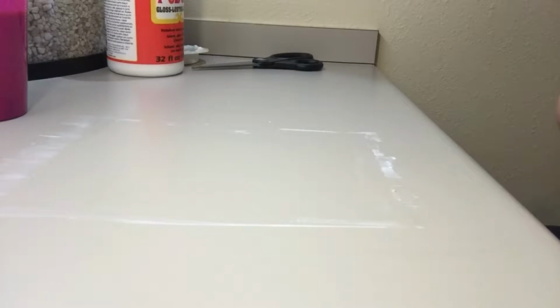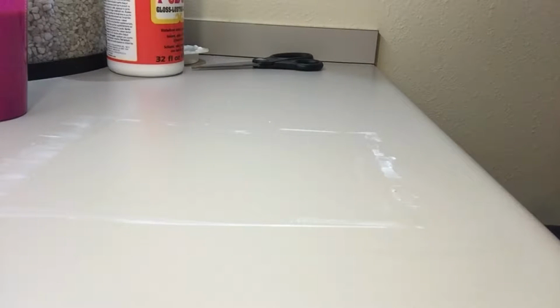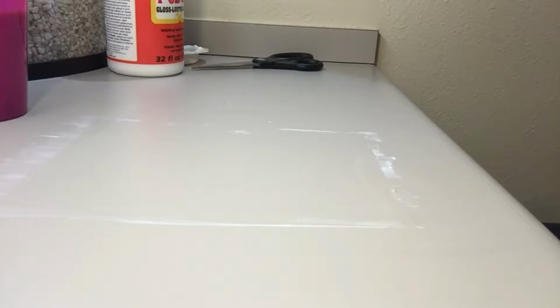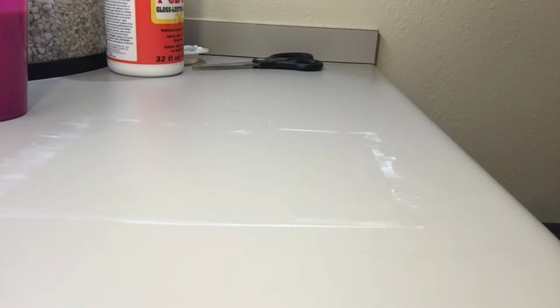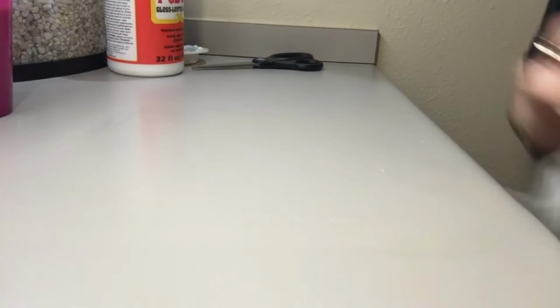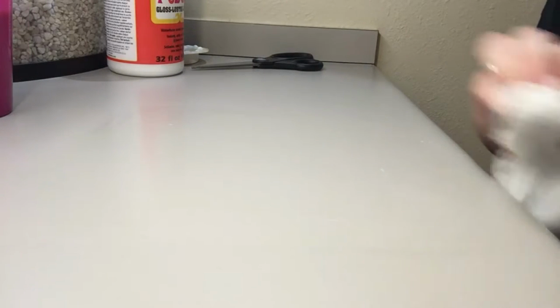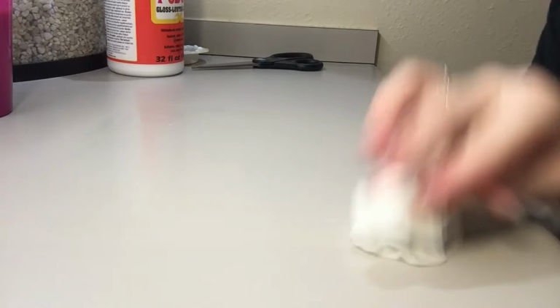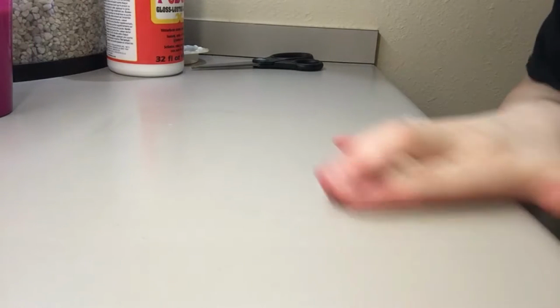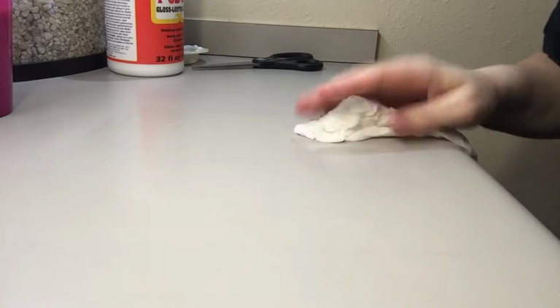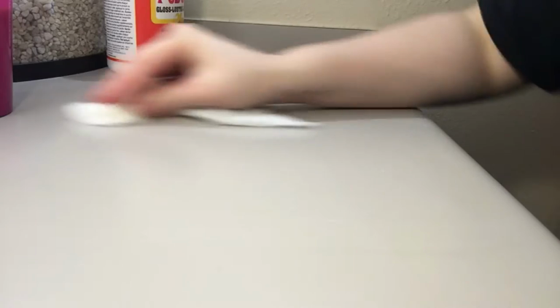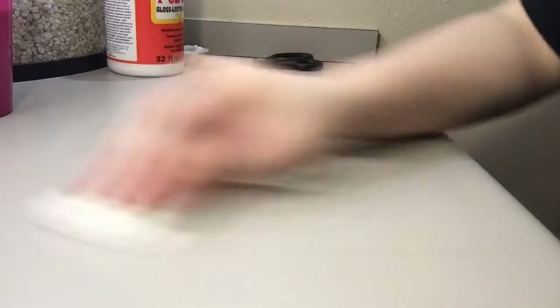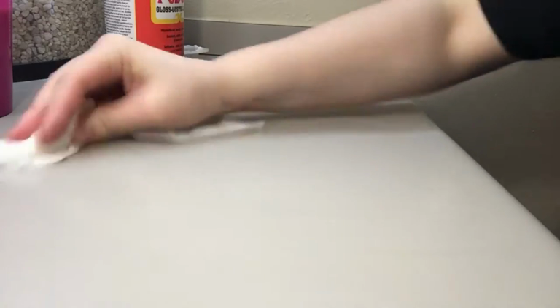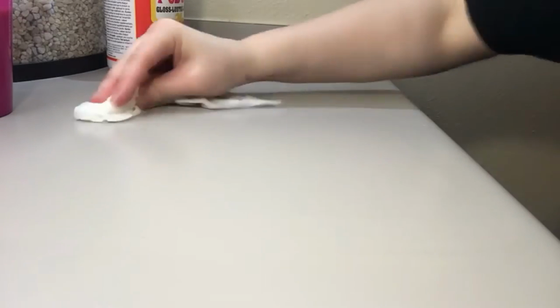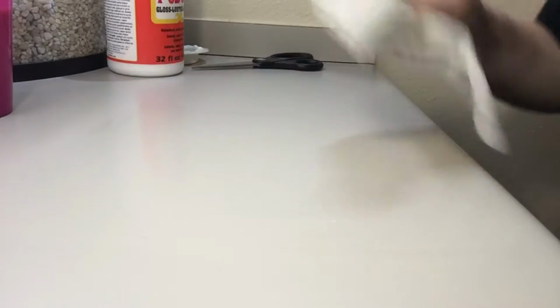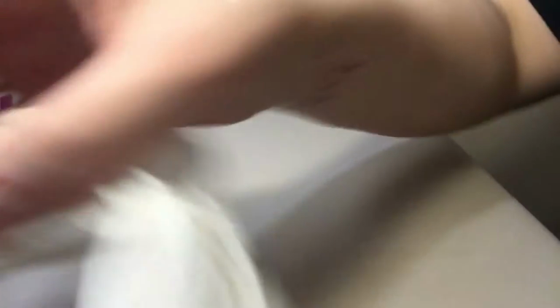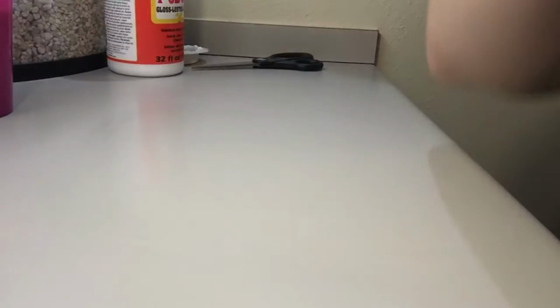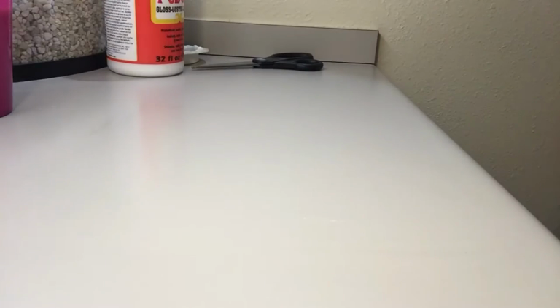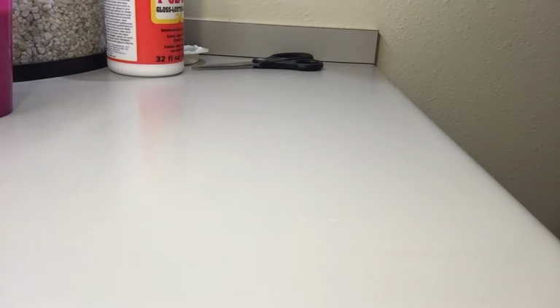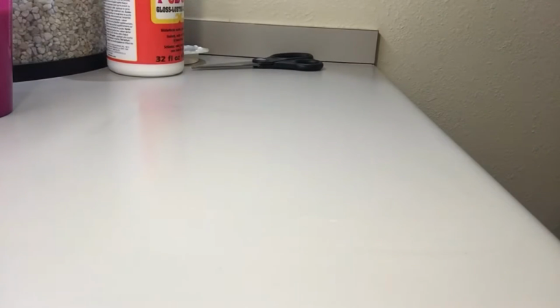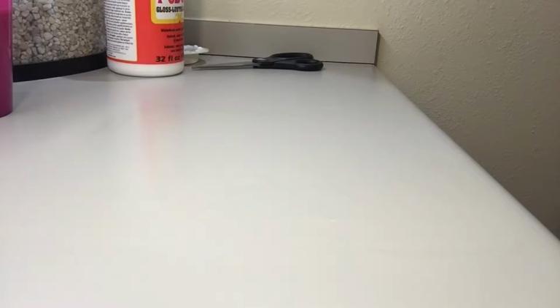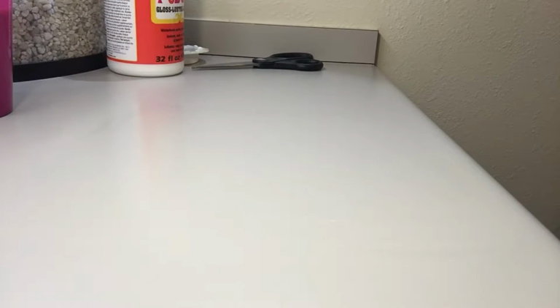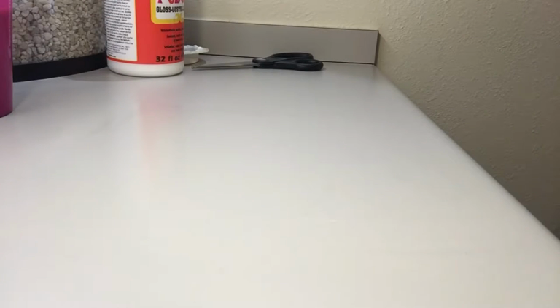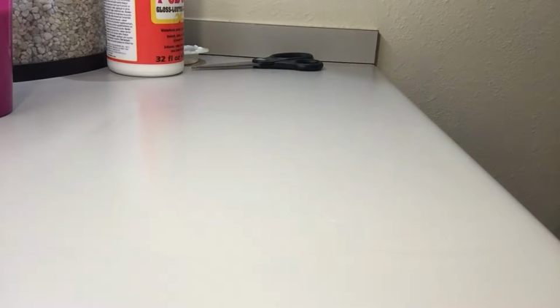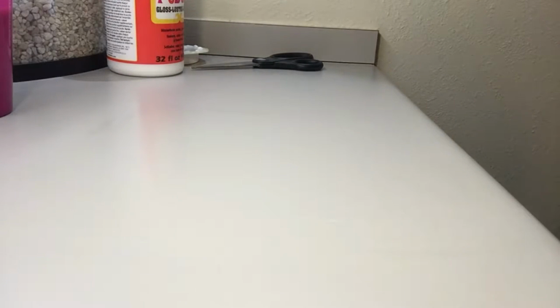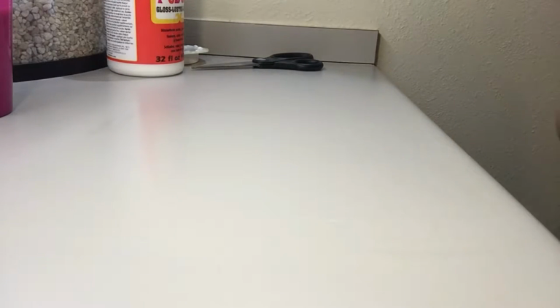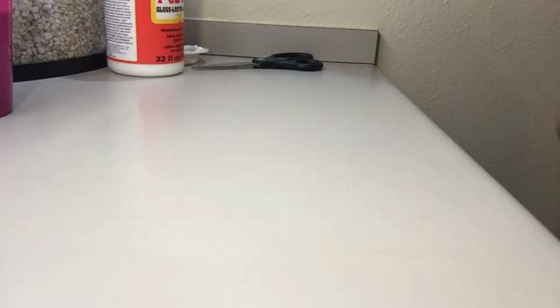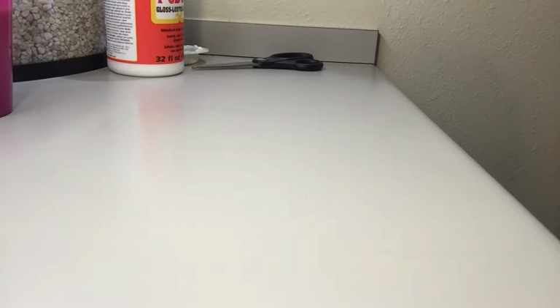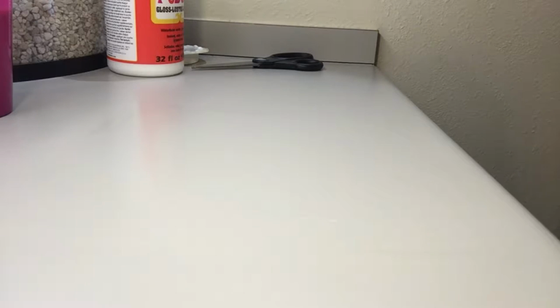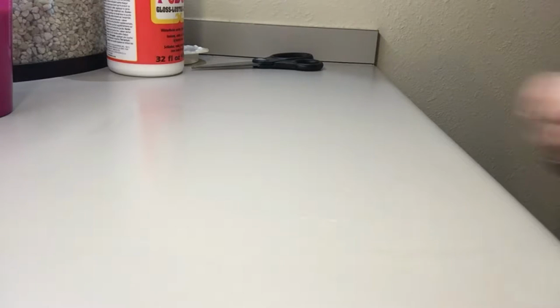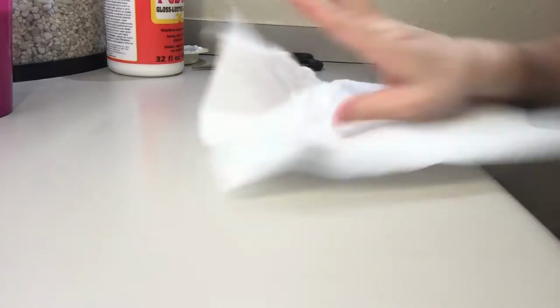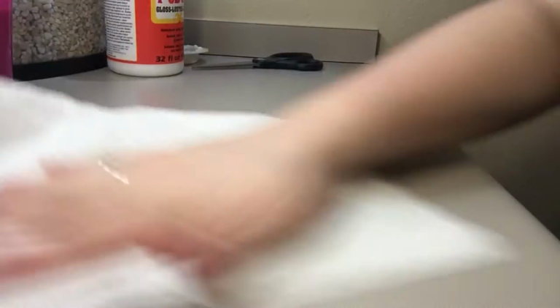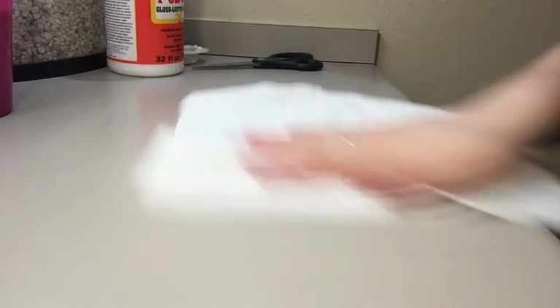Have a wet paper towel on hand so that you can wipe up any excess glue really fast, and then just dry your surface quickly.